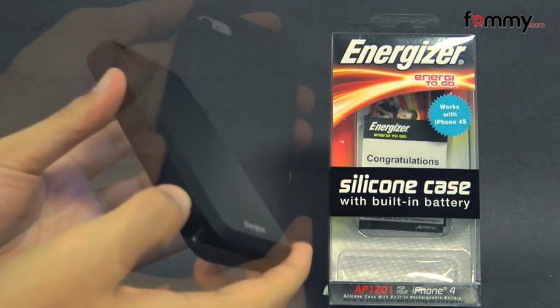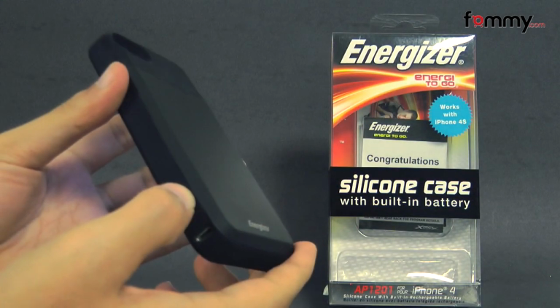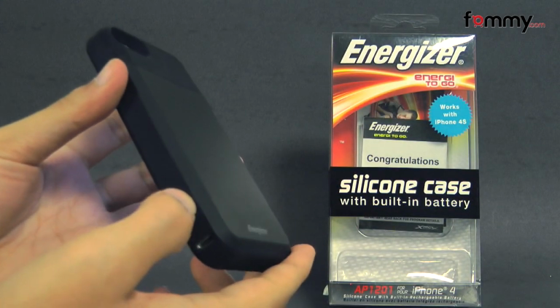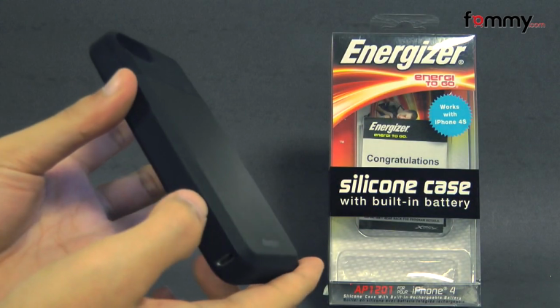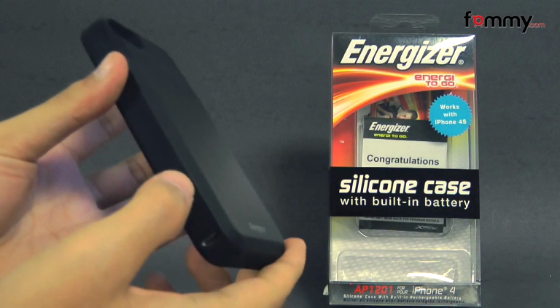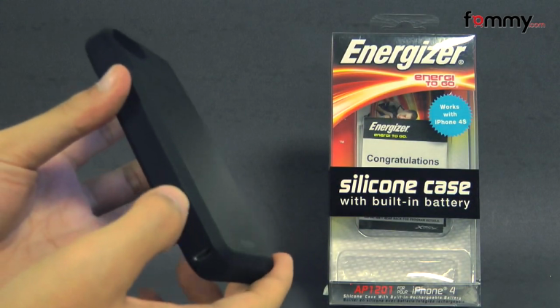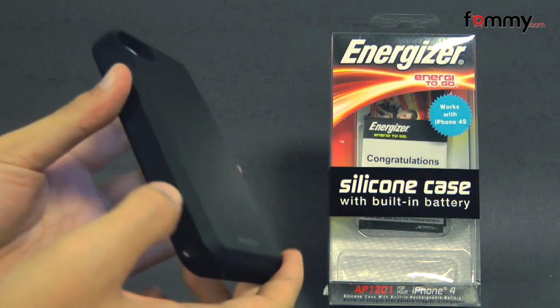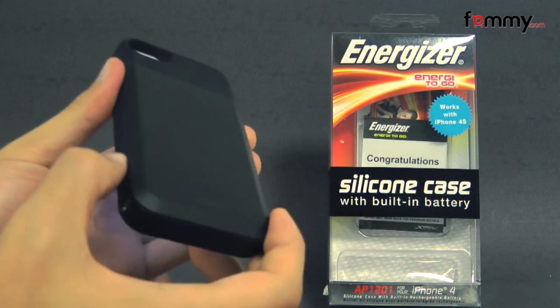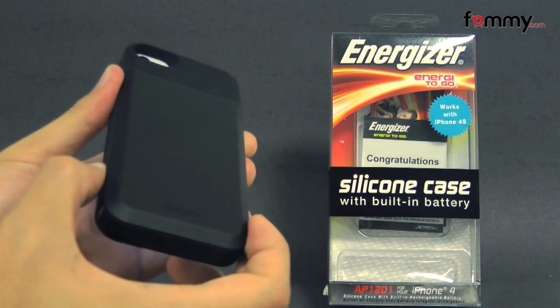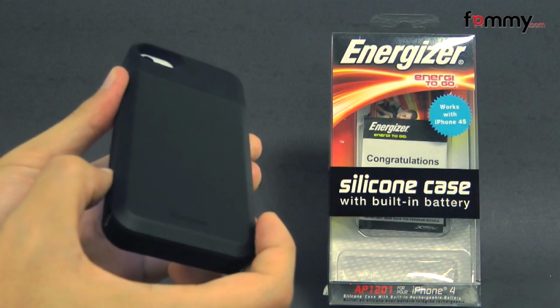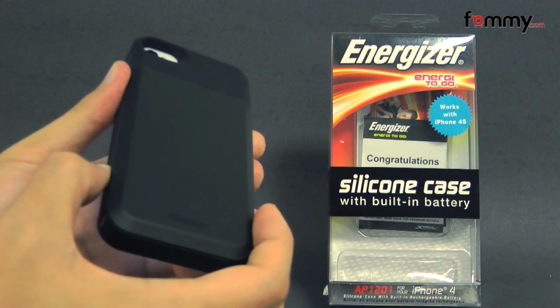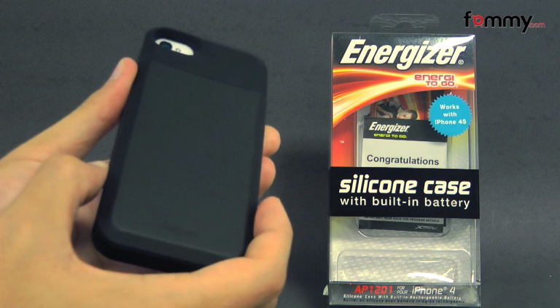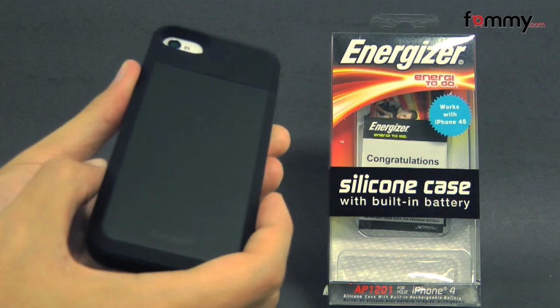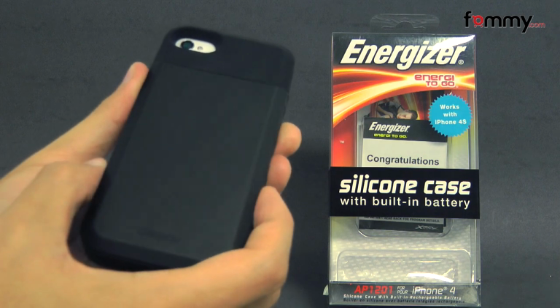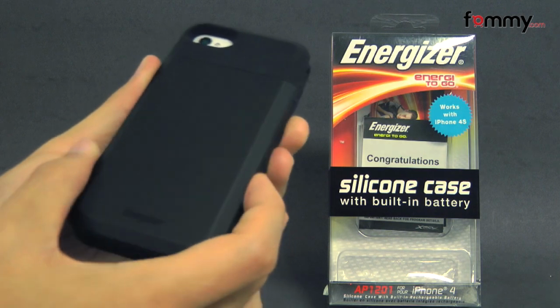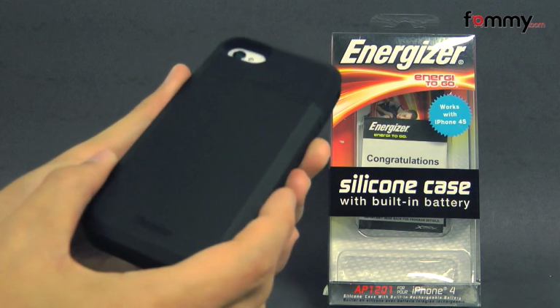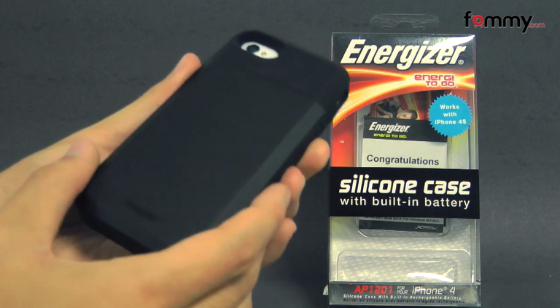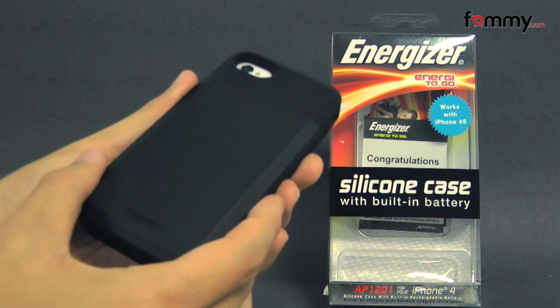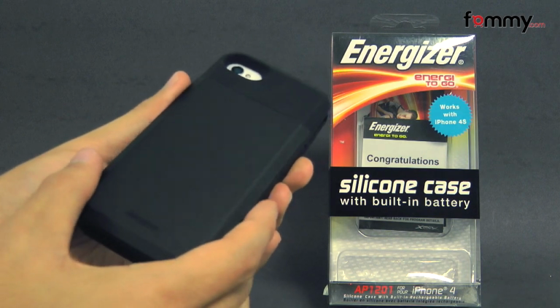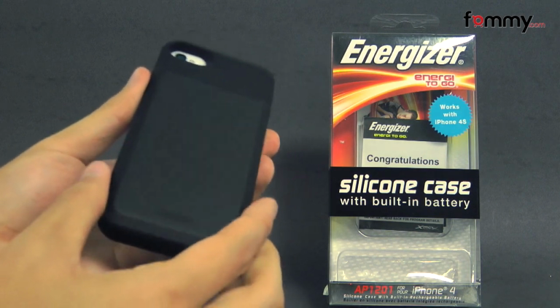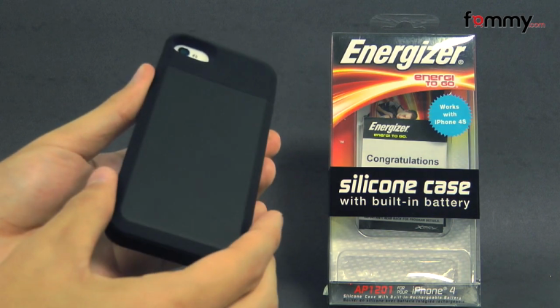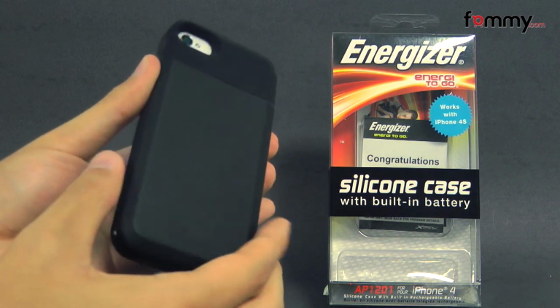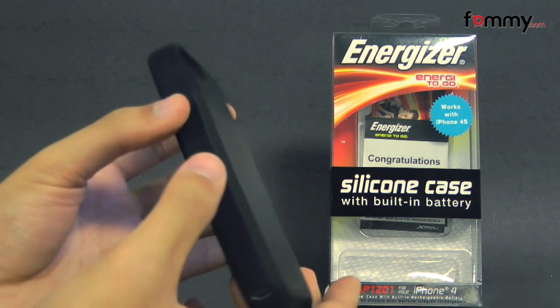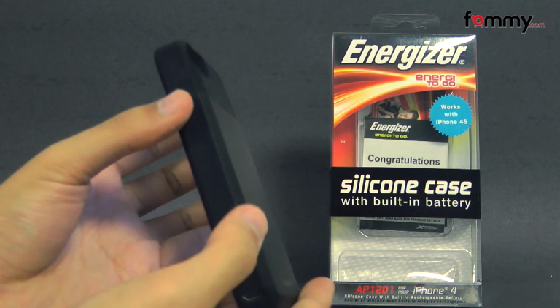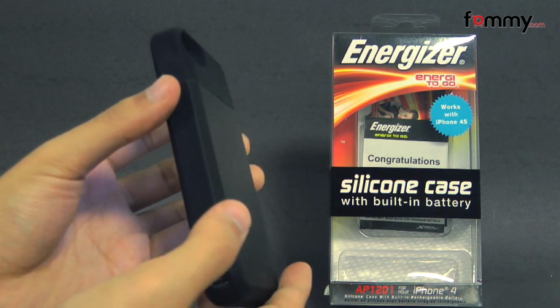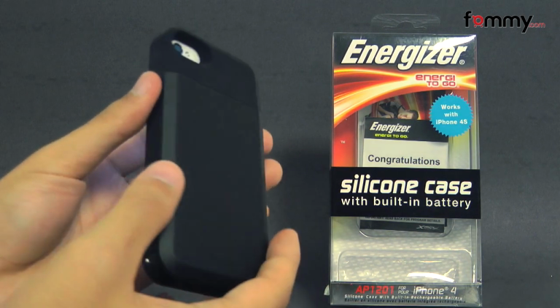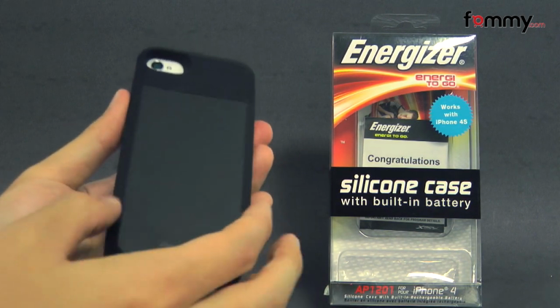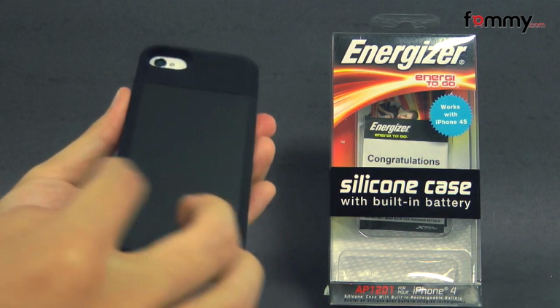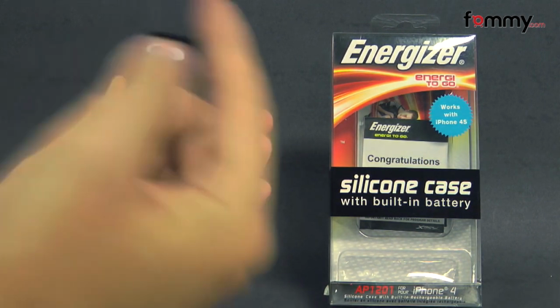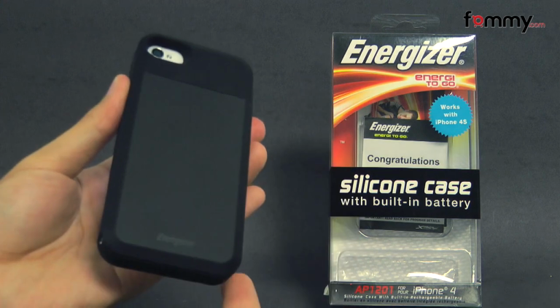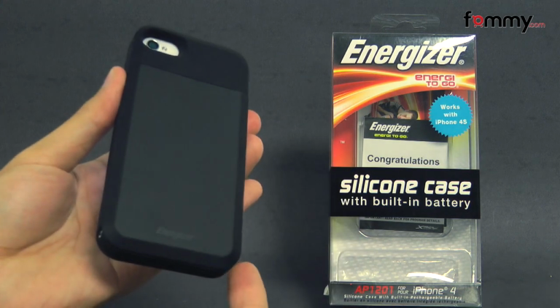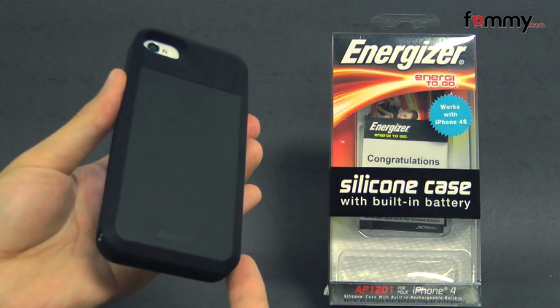The battery comes with about 1200mAh, which should get you about five hours of extra talk time along with 200 hours of extra standby time, and the case also gives you great overall protection.